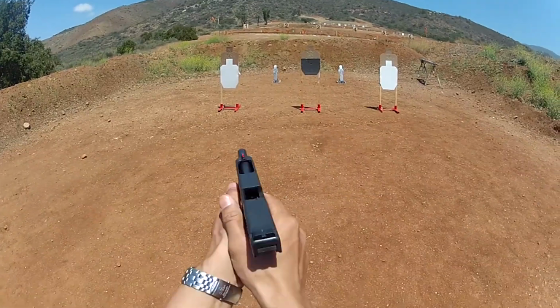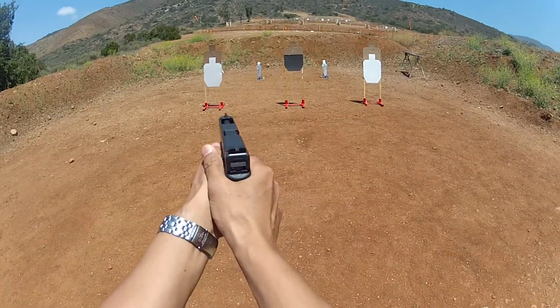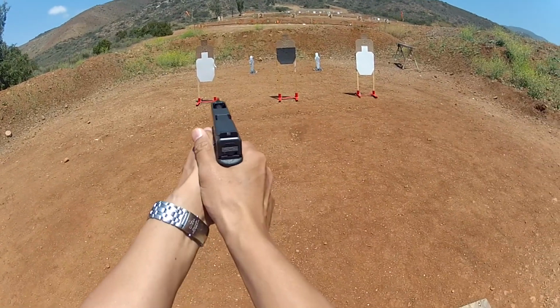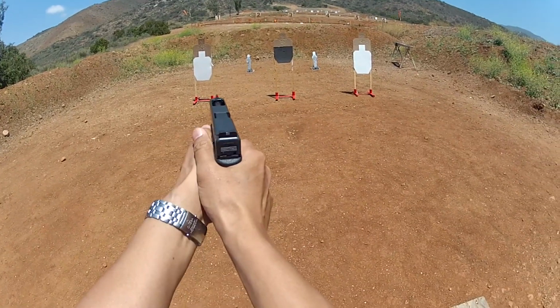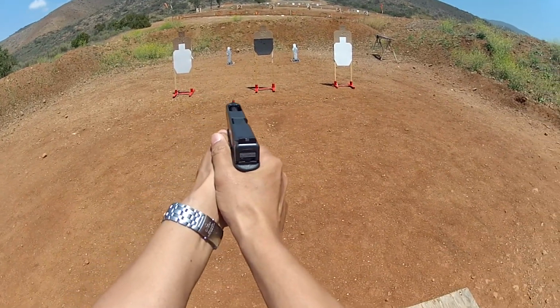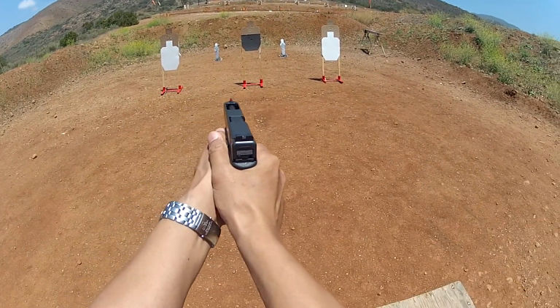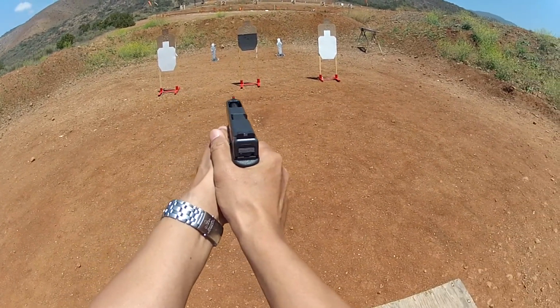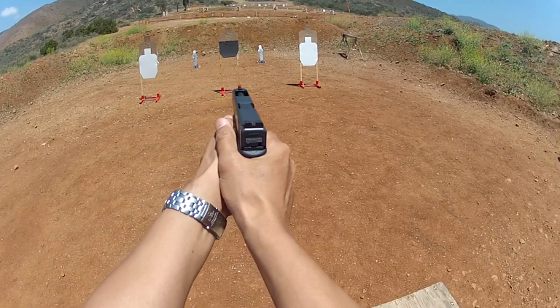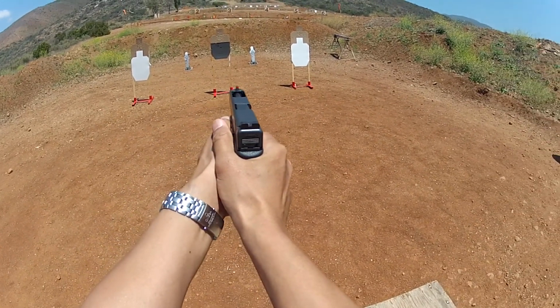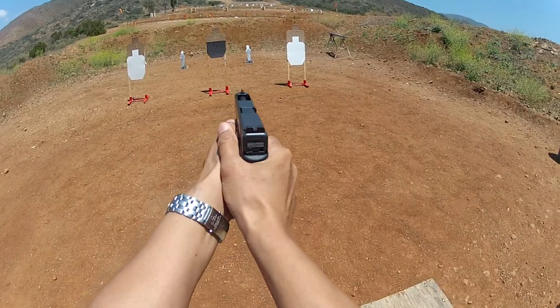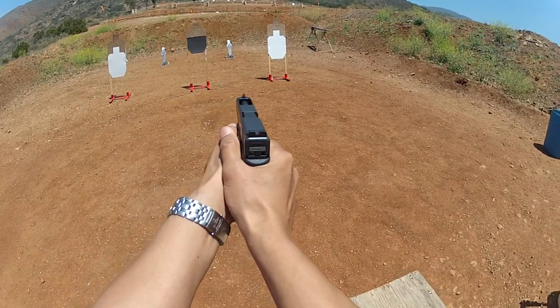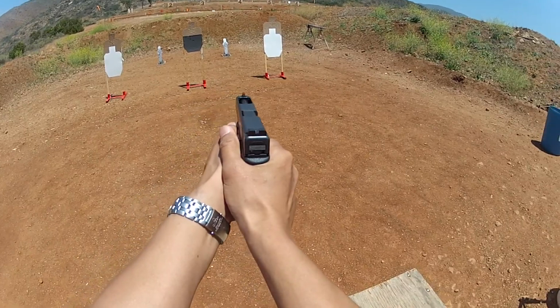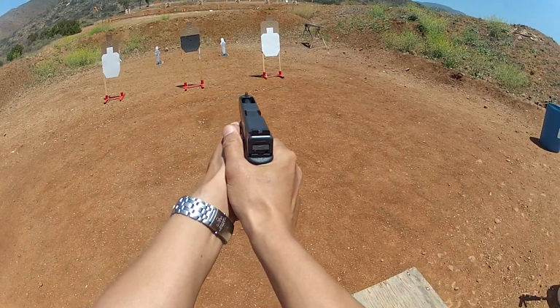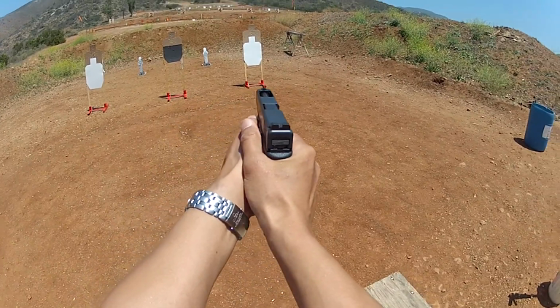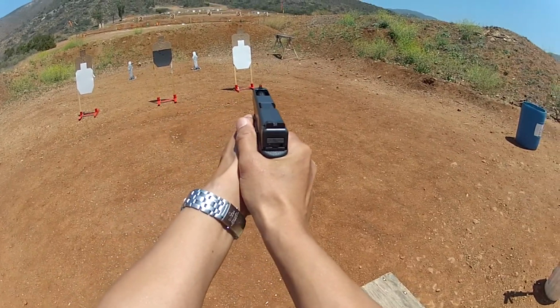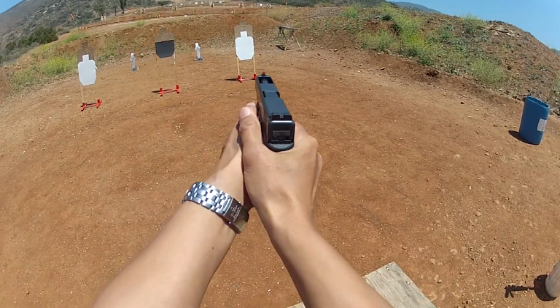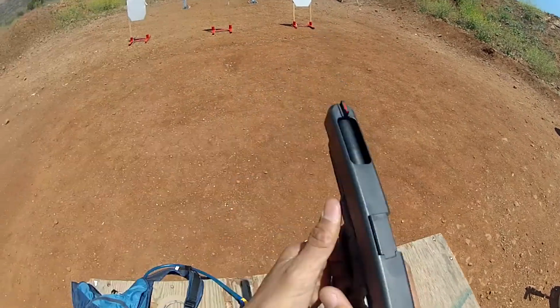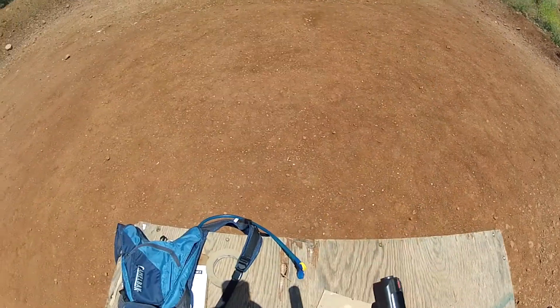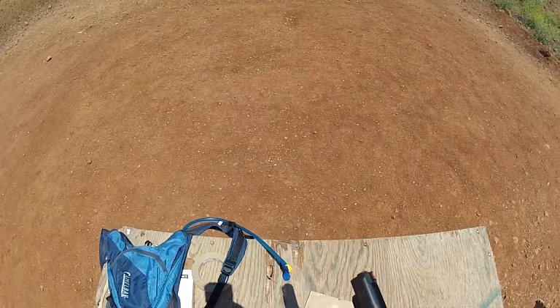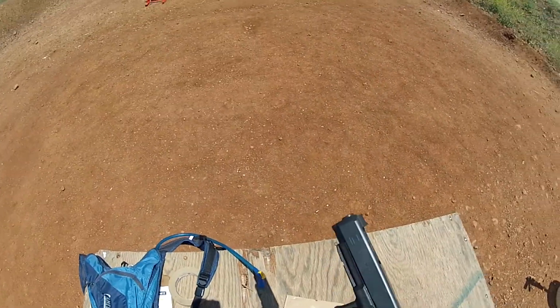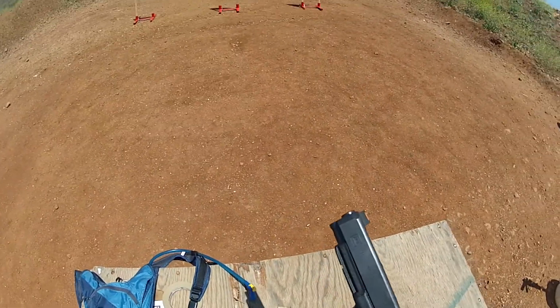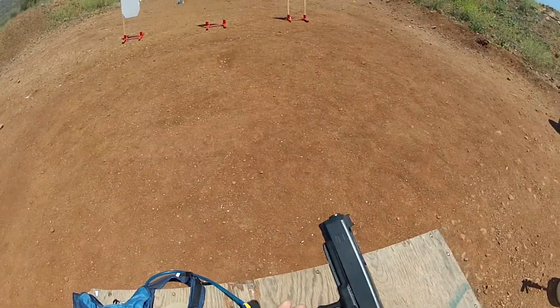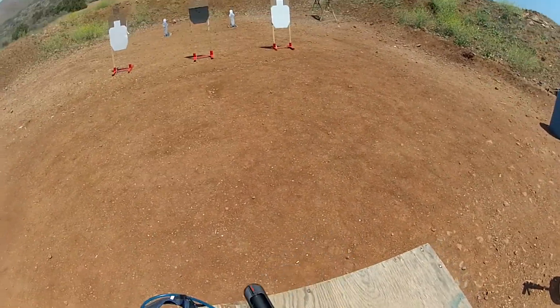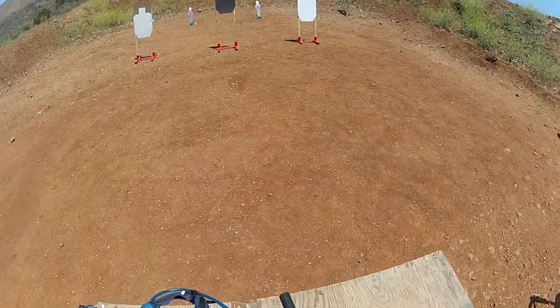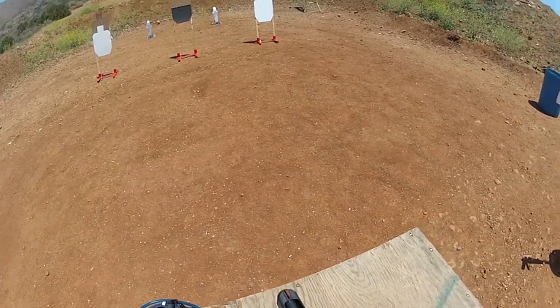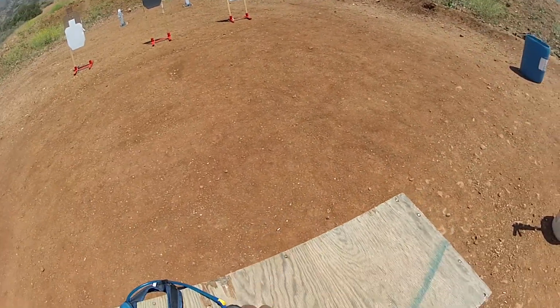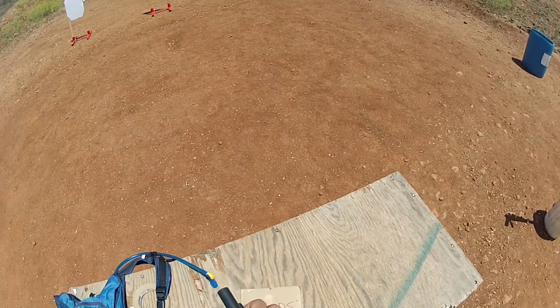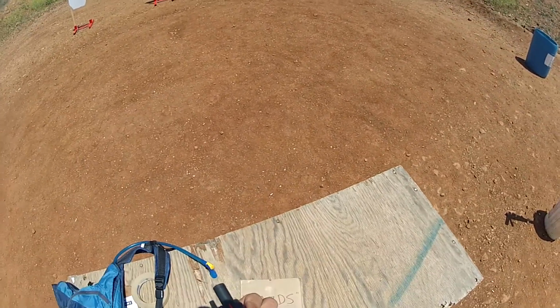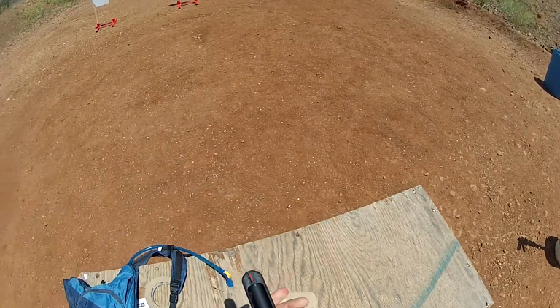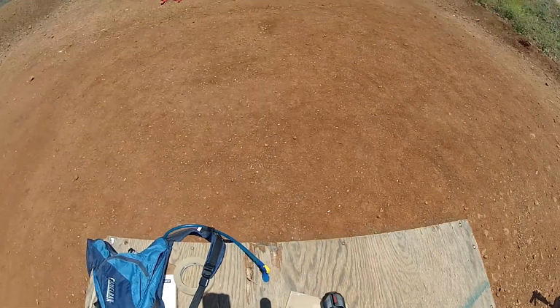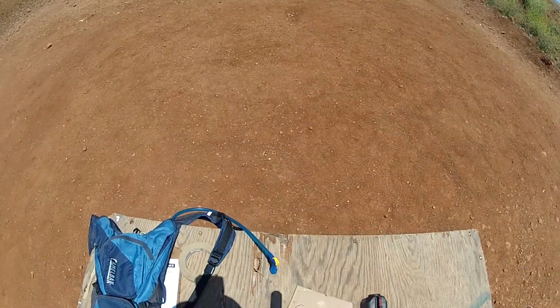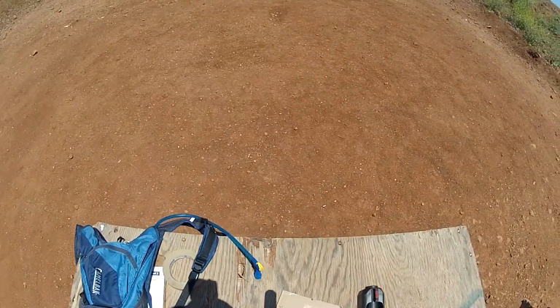This is one of my matches at my local gun club. Overall, I finished 22nd out of 55 and 10th place out of 19 in my division.